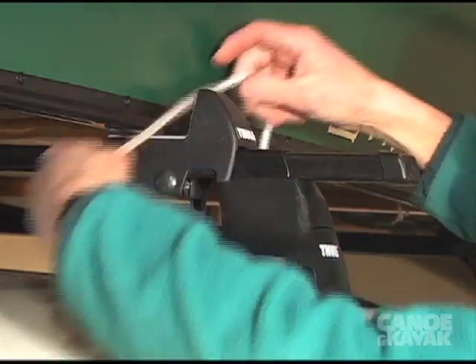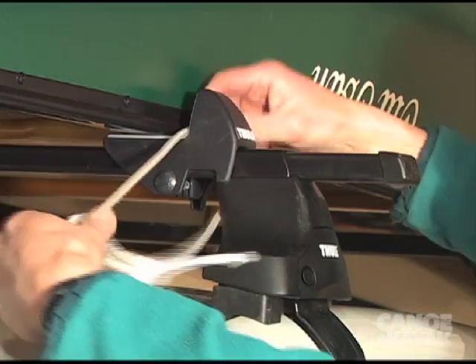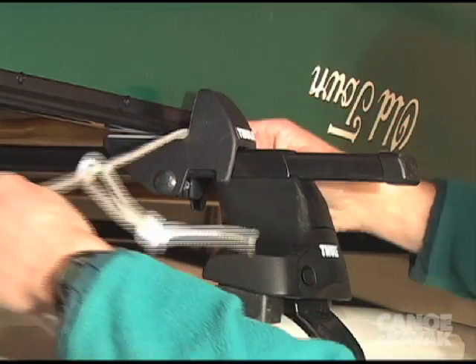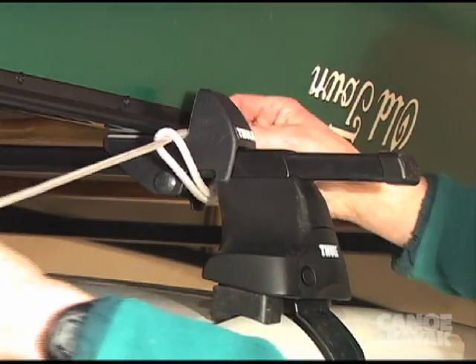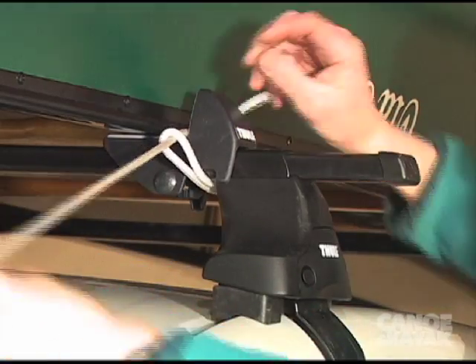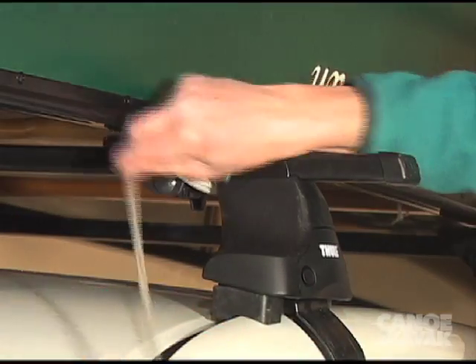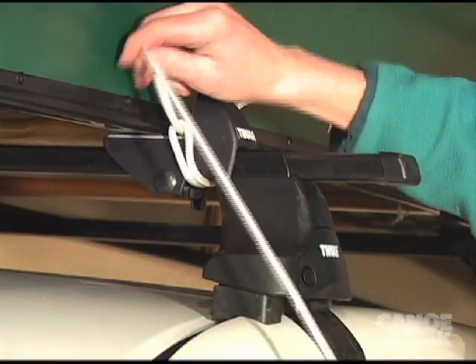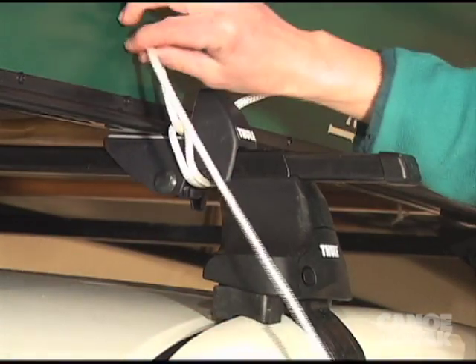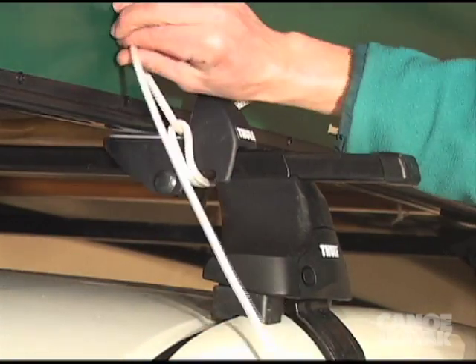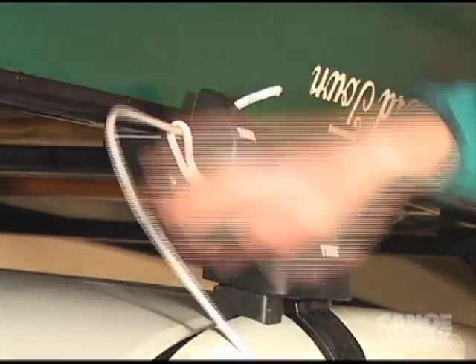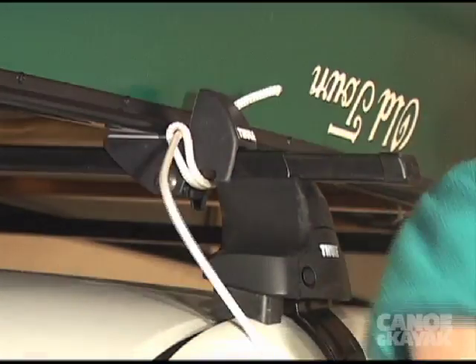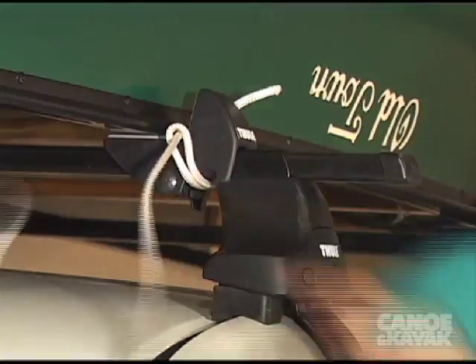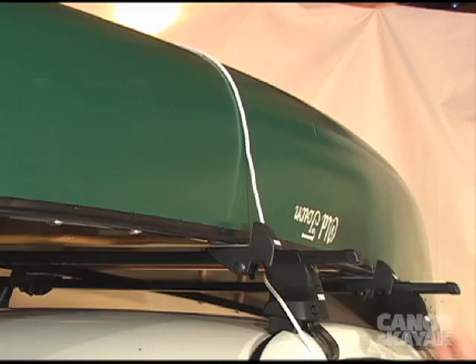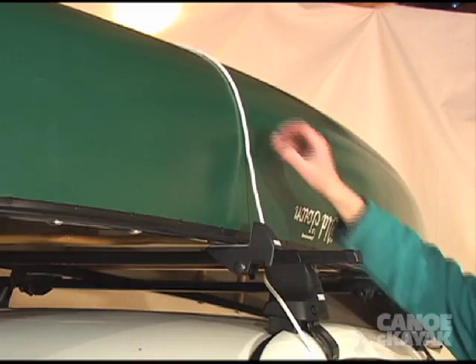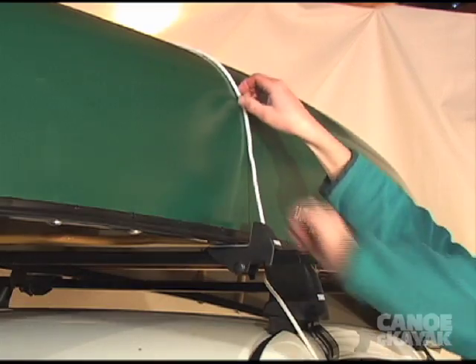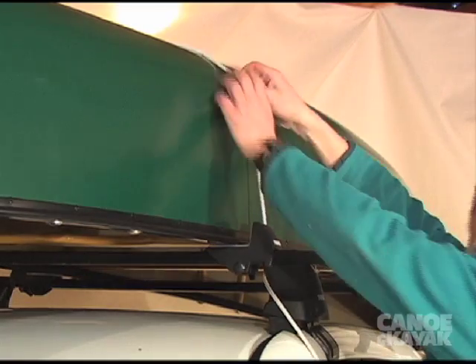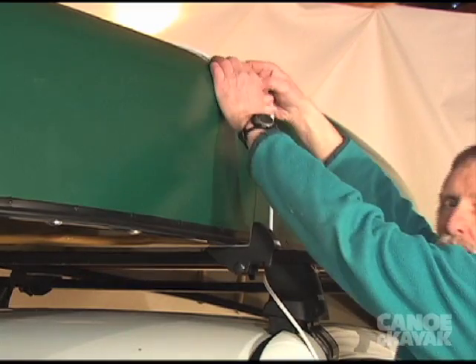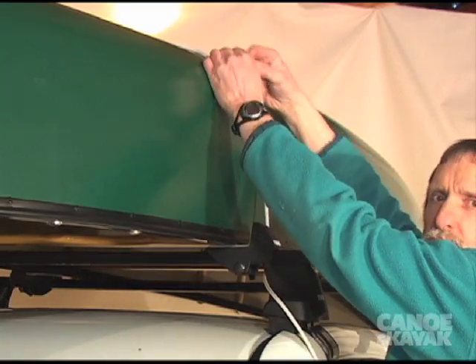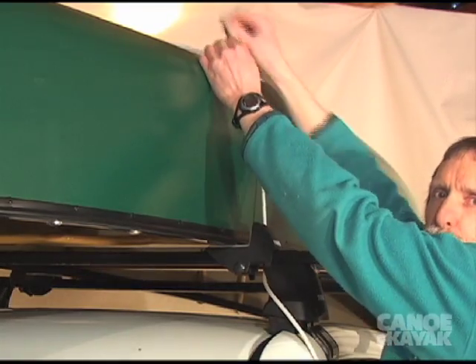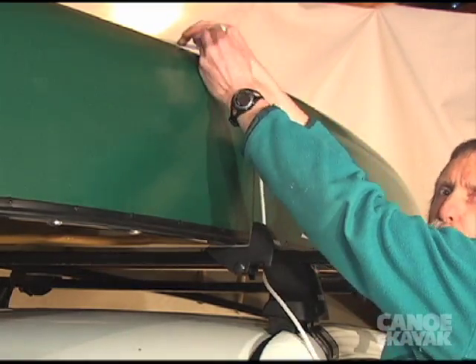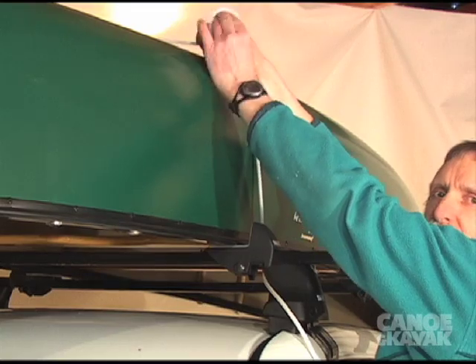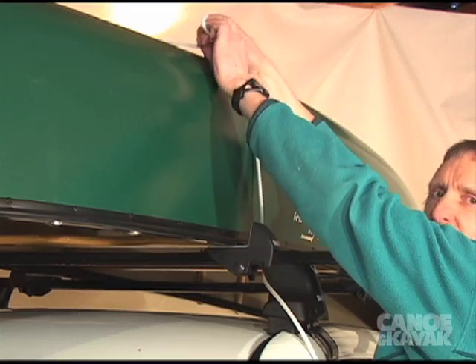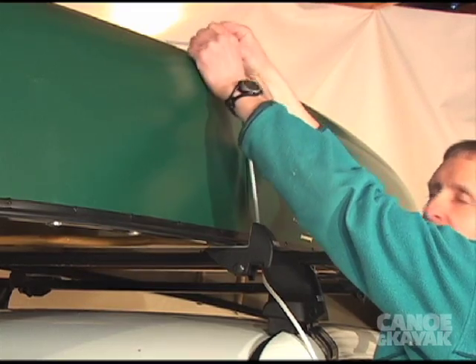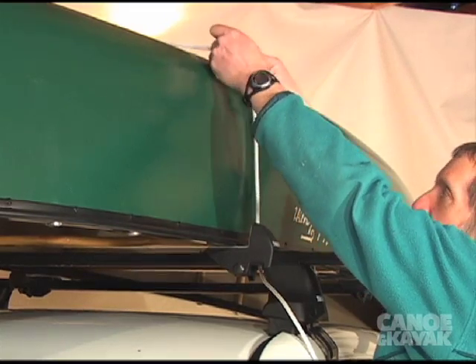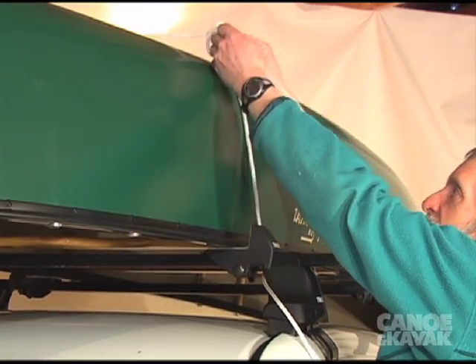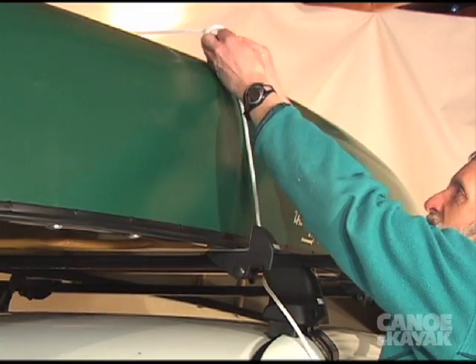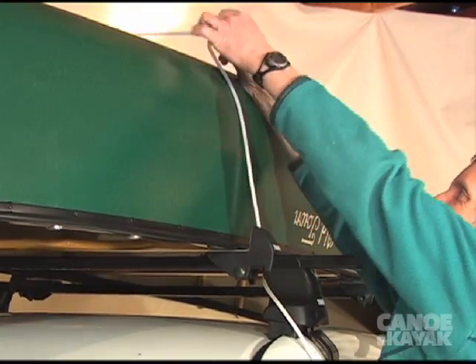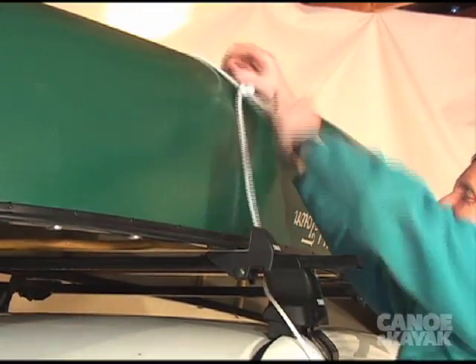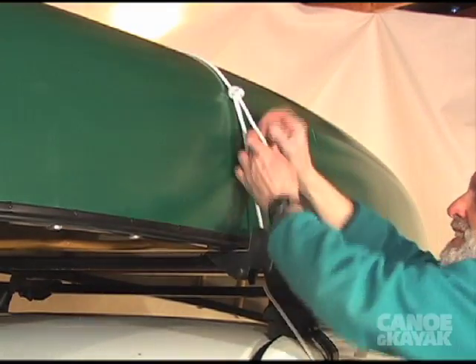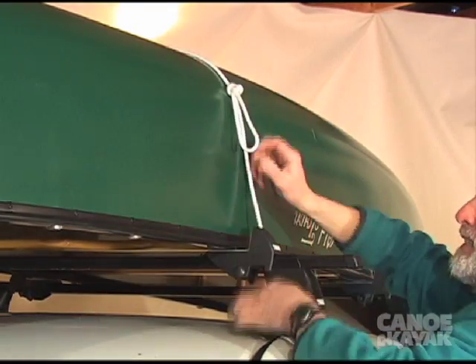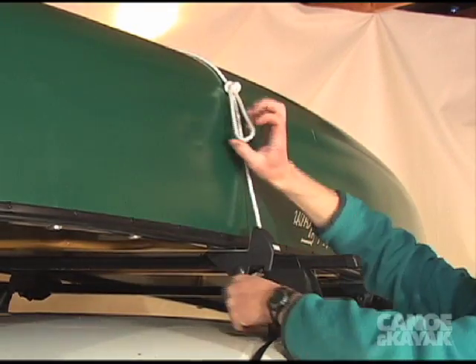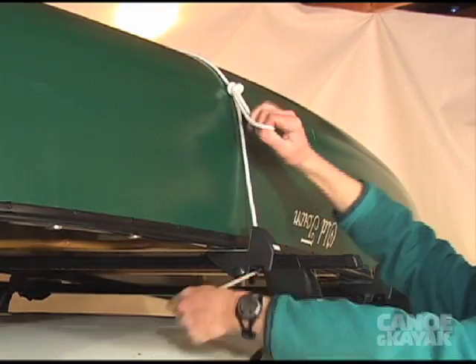You want to make sure that your rope is right in close to the canoe. To do the trucker's hitch, twist the rope twice, pull the loose end through, and there you go.